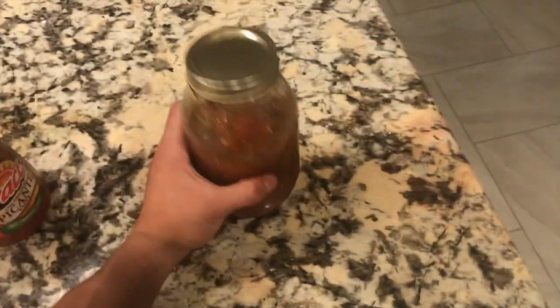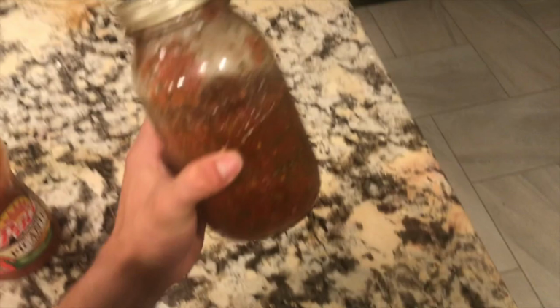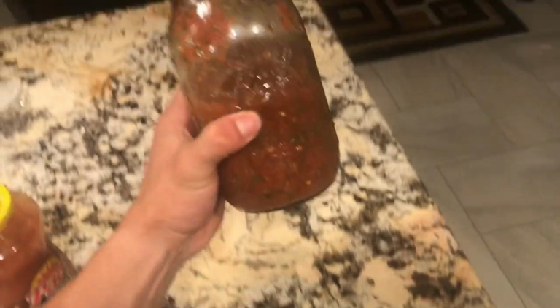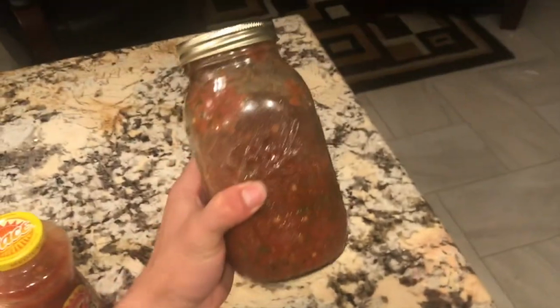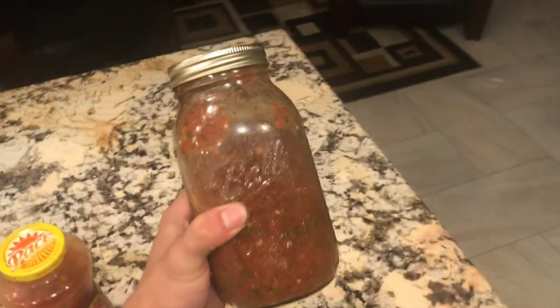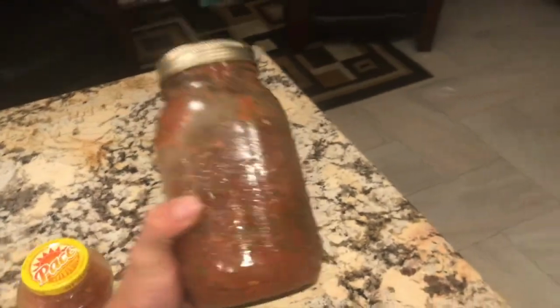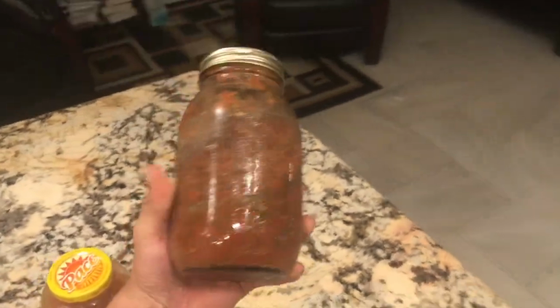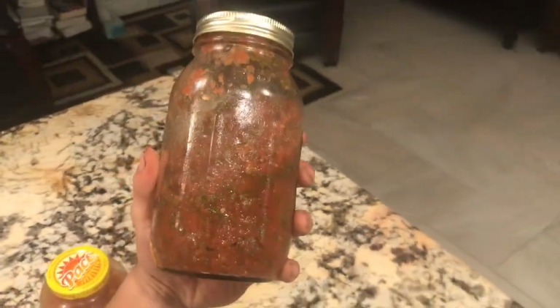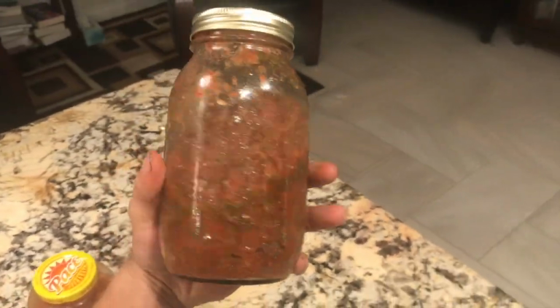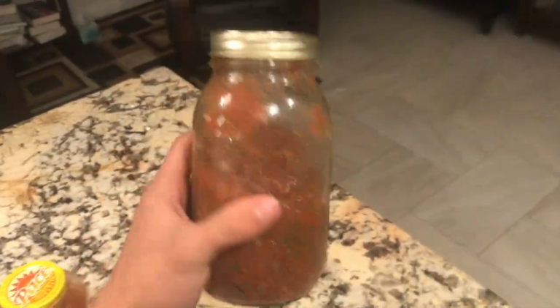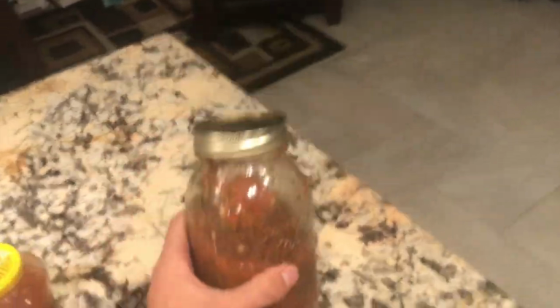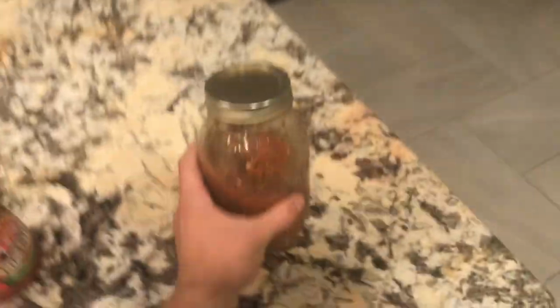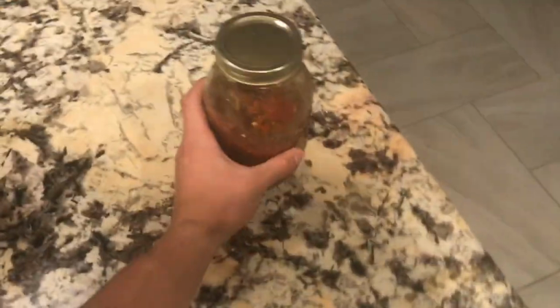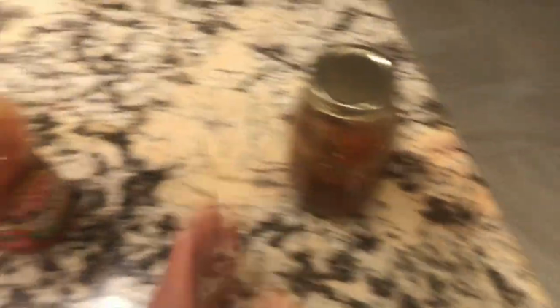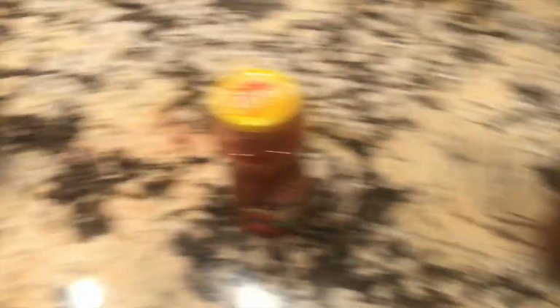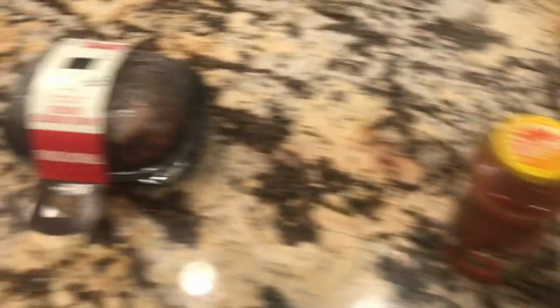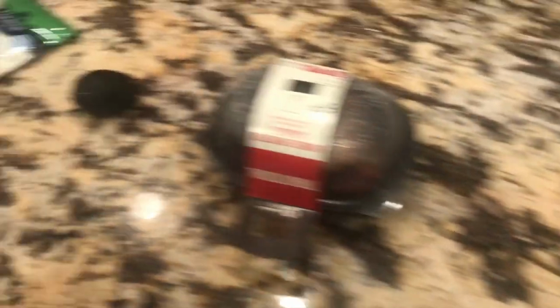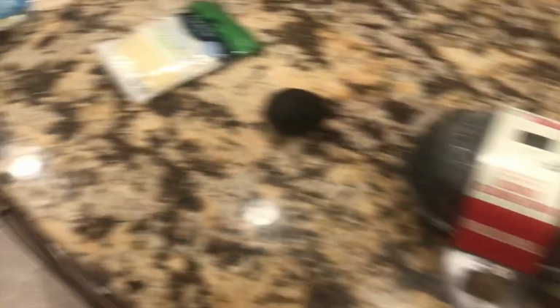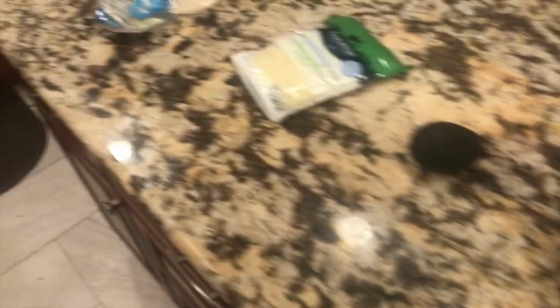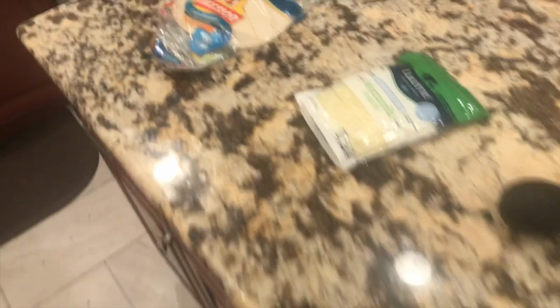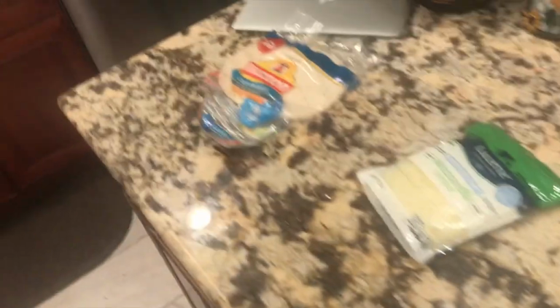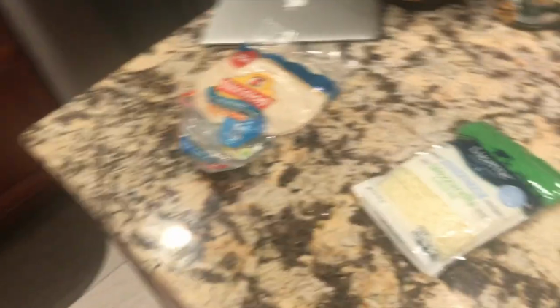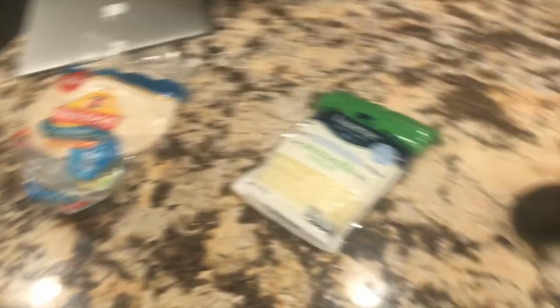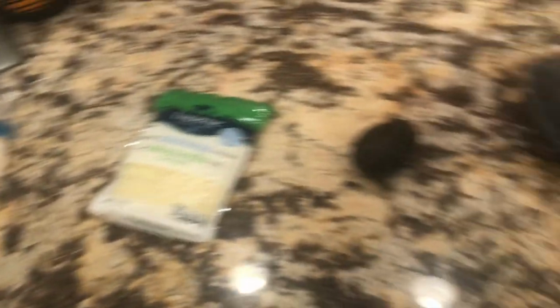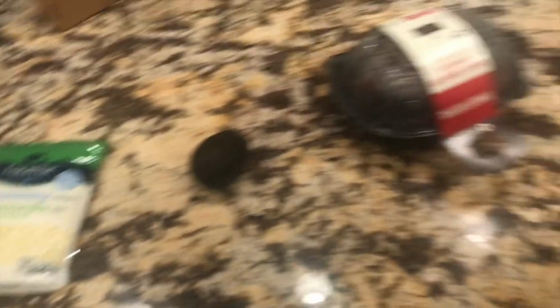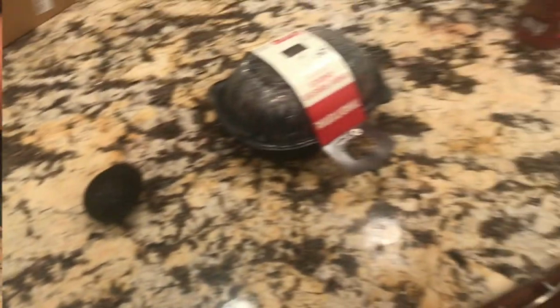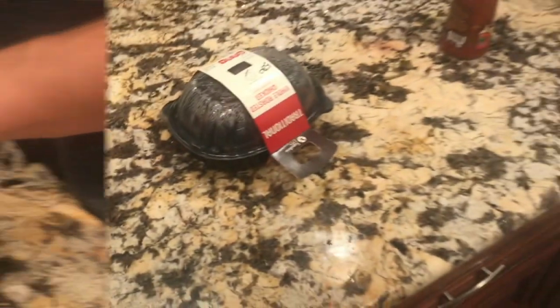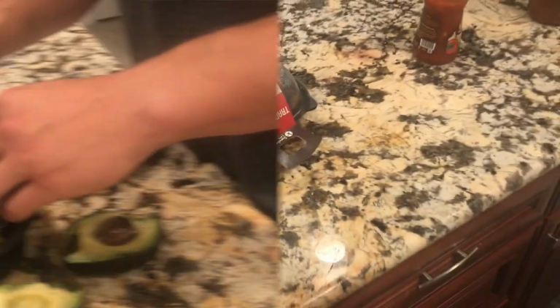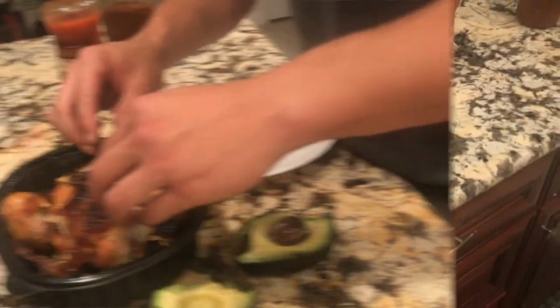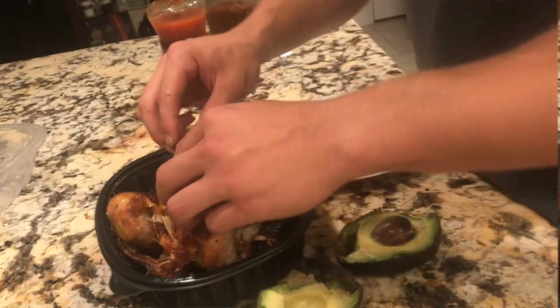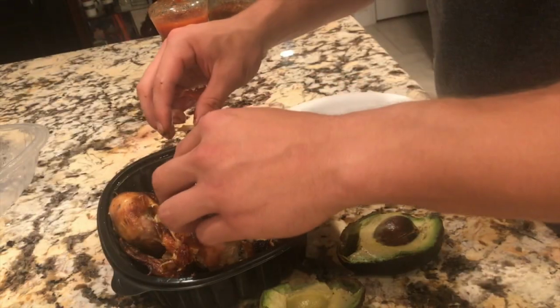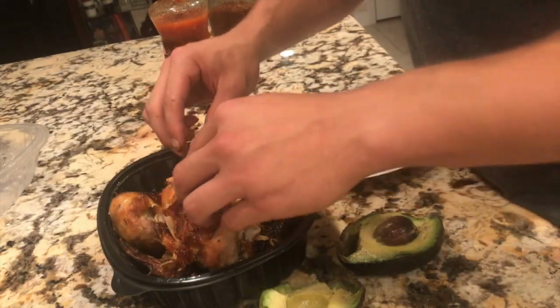Lastly we're going to need some salsa for flavor. This is the good stuff right here — my sister hooks me up with this. And that's going to be our ingredients for today, so let's get into some cooking.